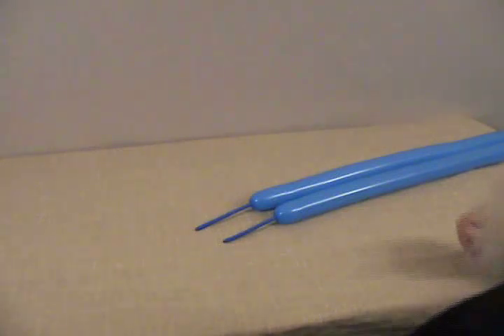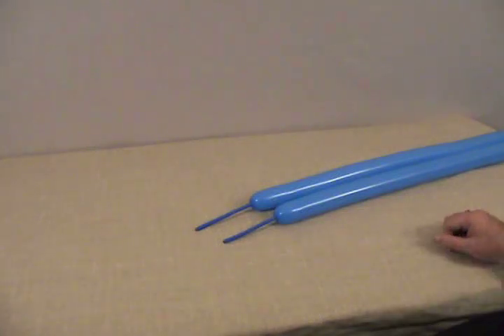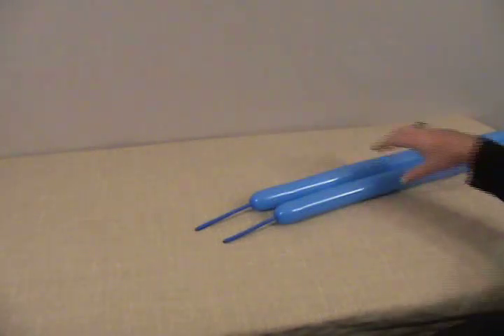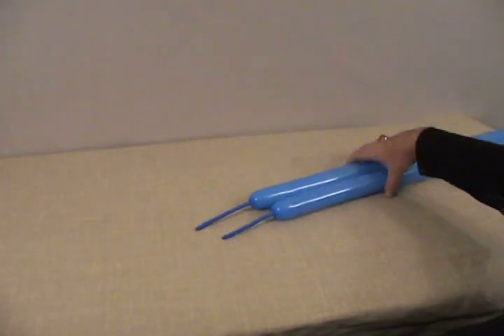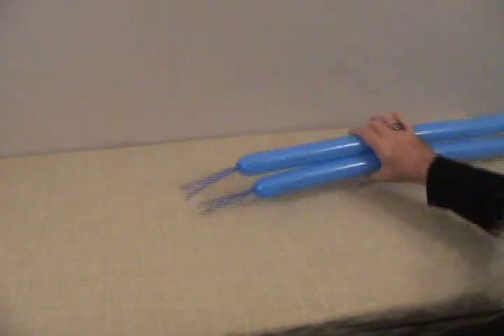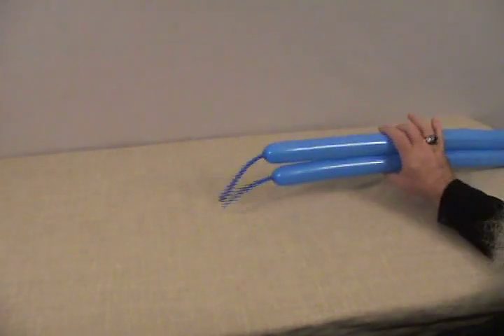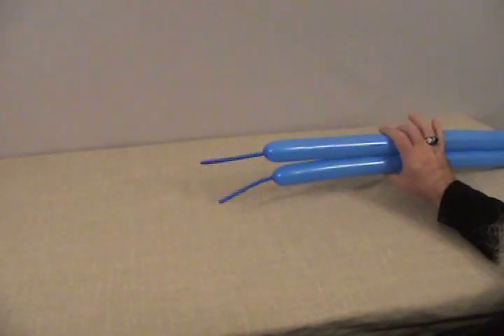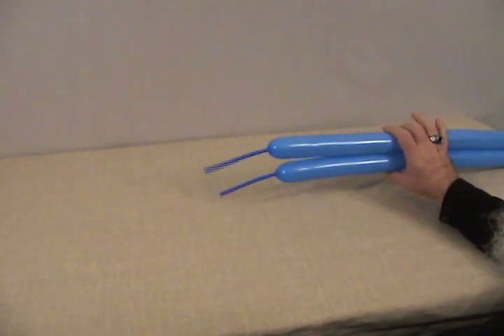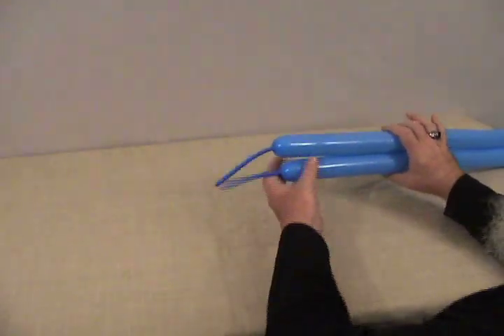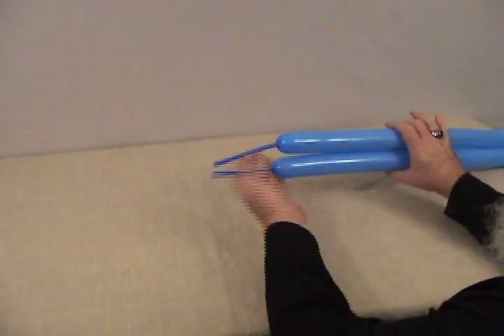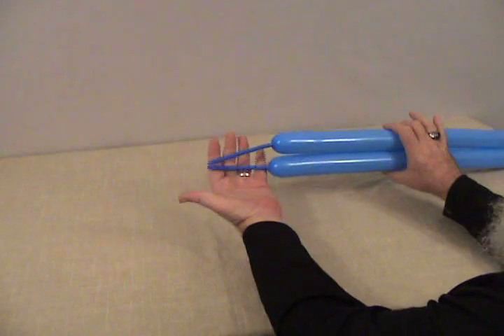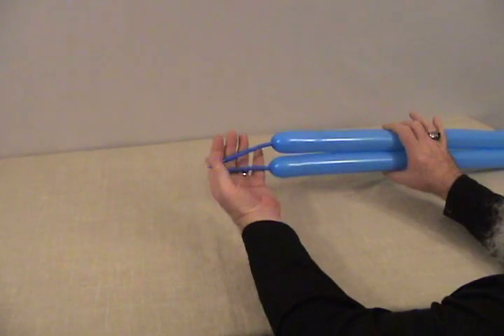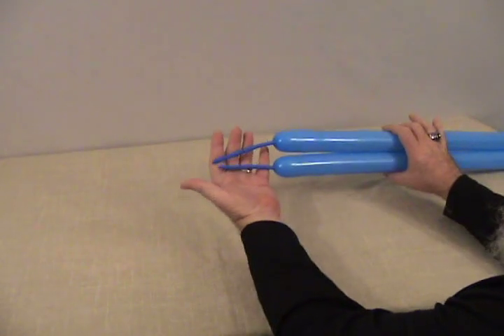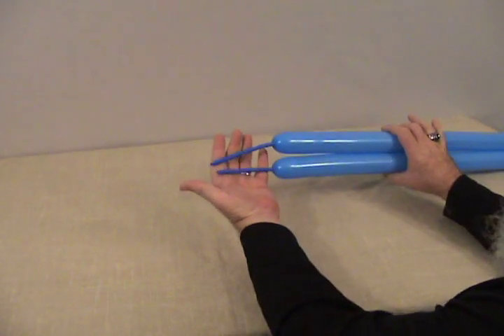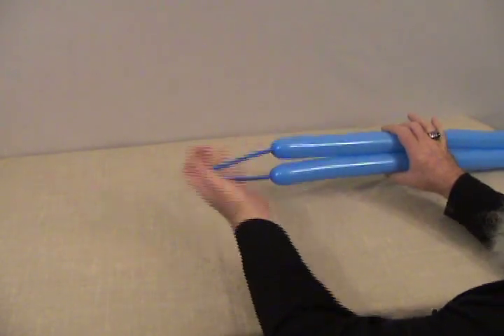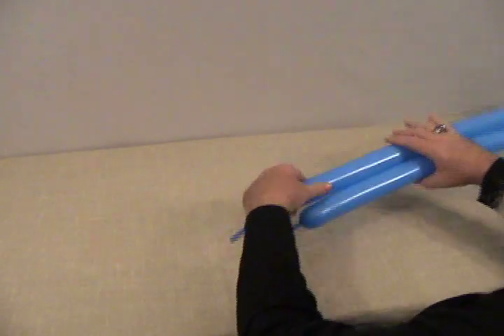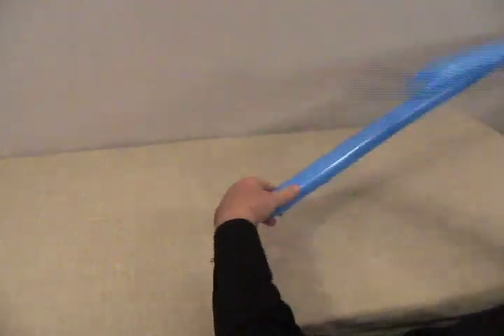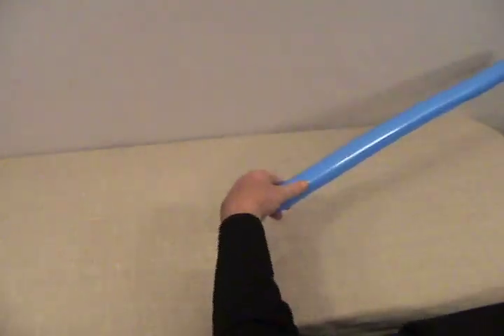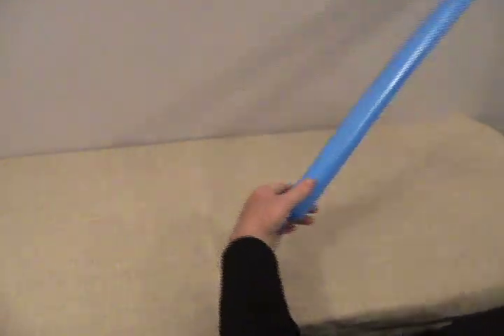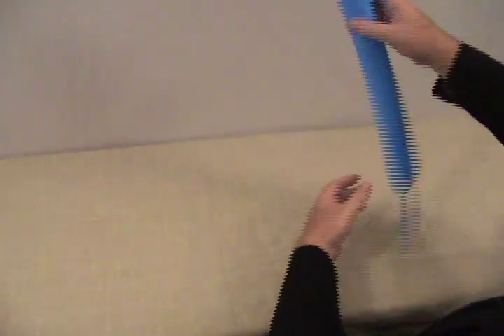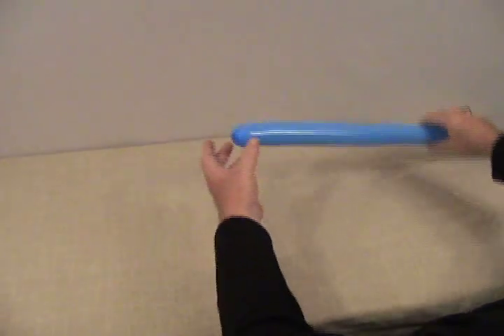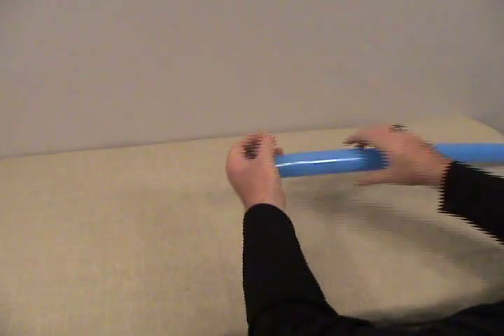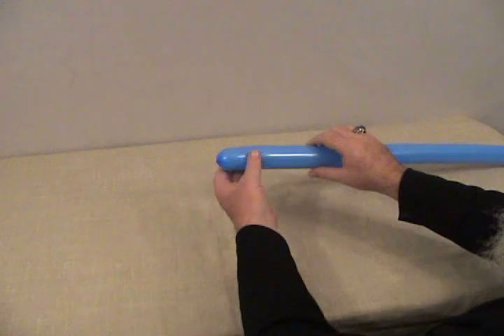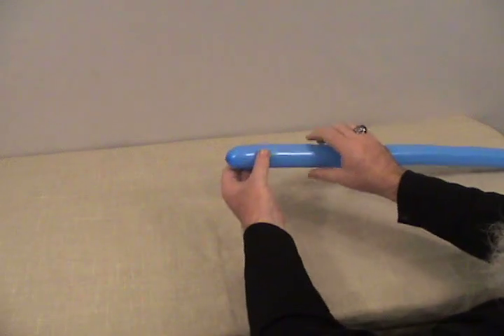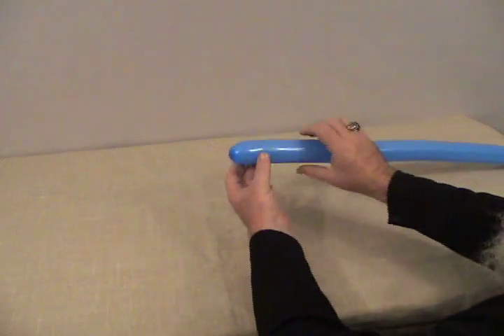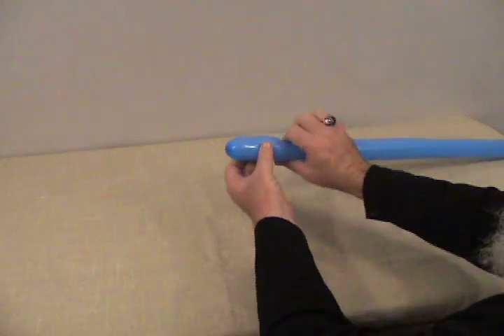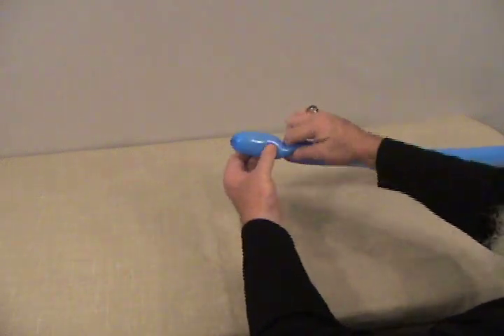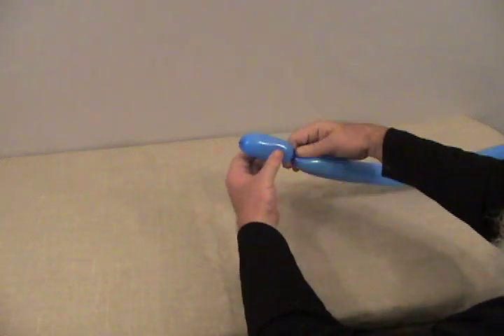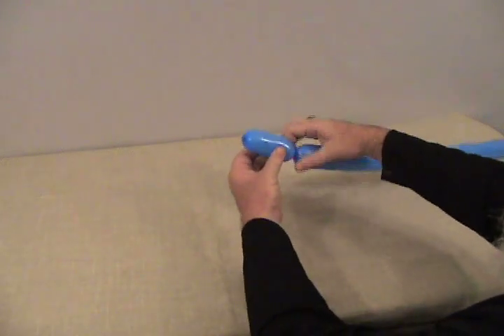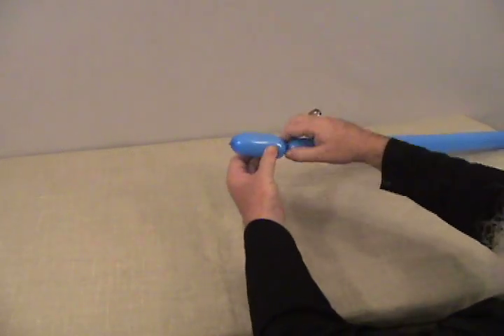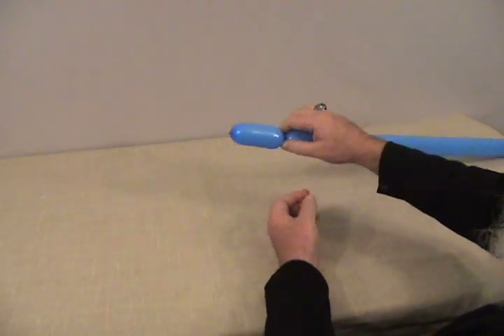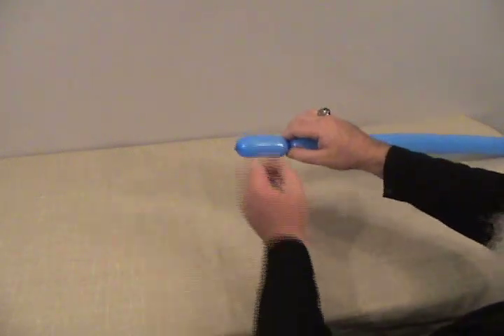Now for our simple triceratops, we'll be using two 260s. Each one is going up with about a 4 inch bubble left on the end. We're going to take one of them and start by making about a 2 inch bubble on the end.